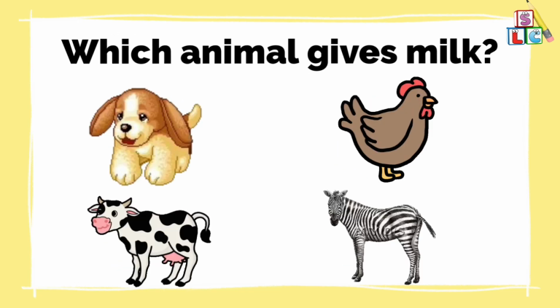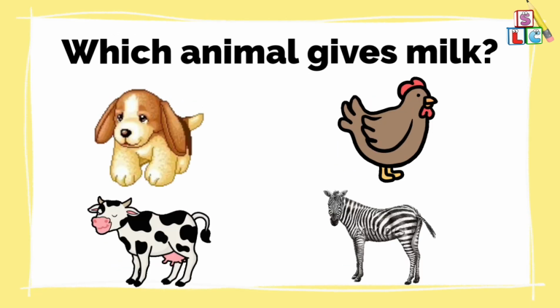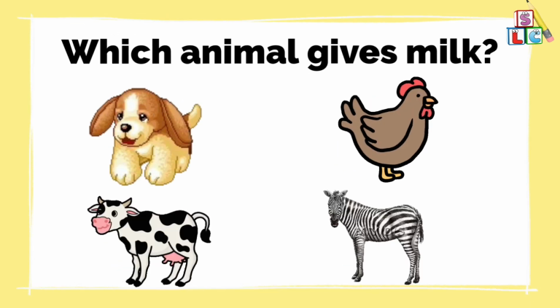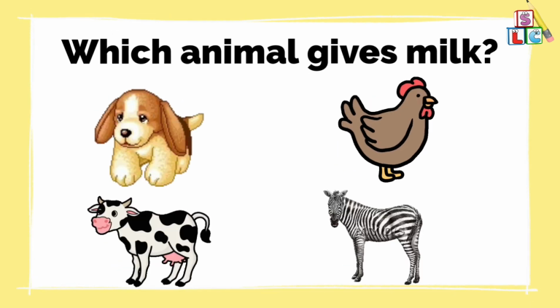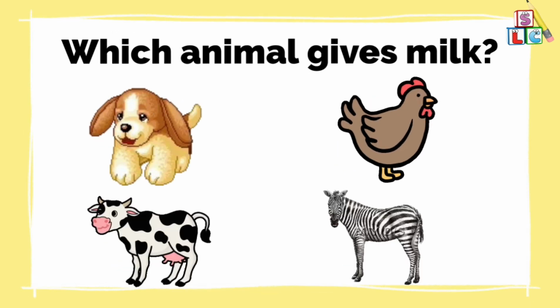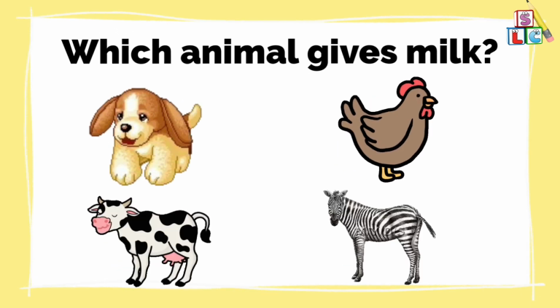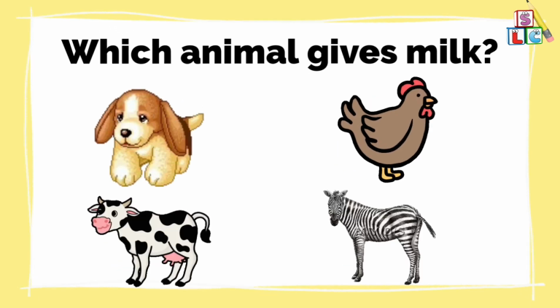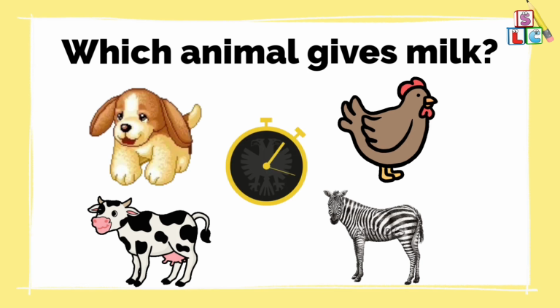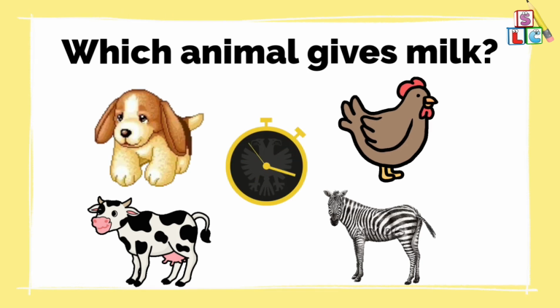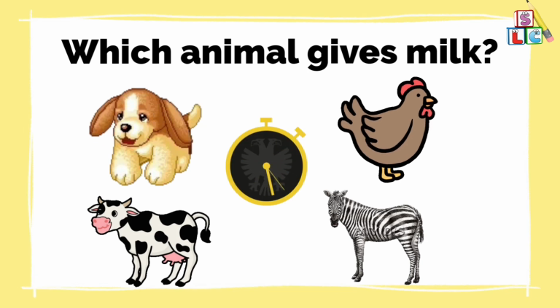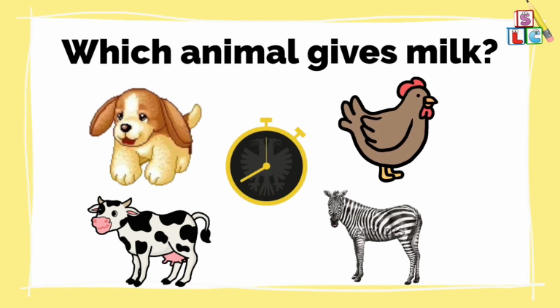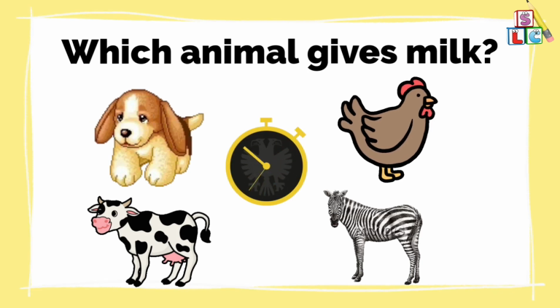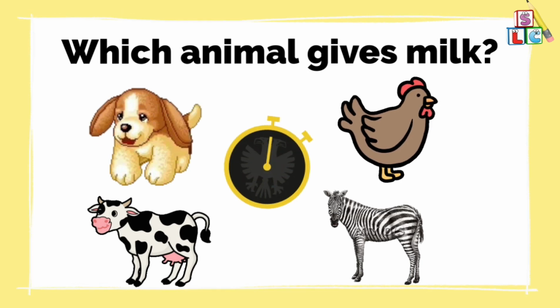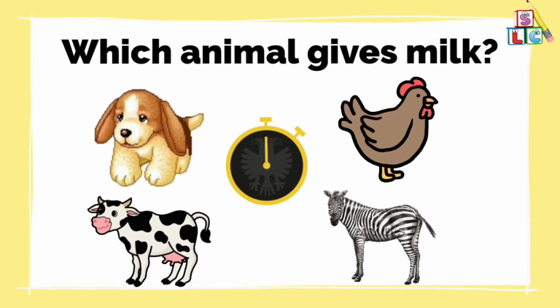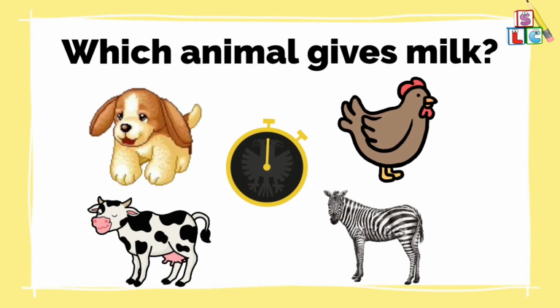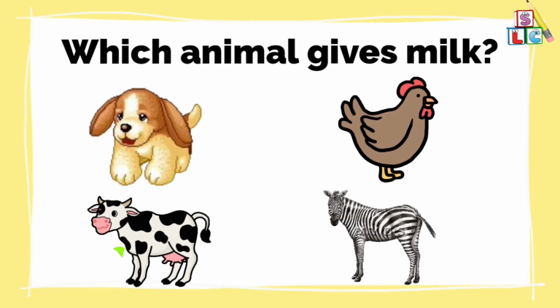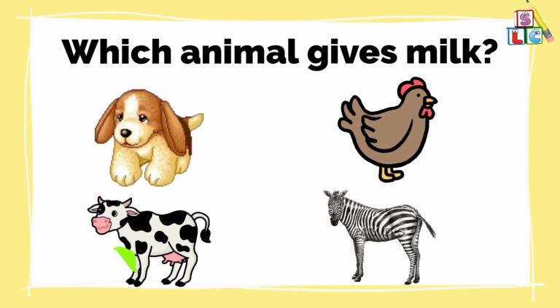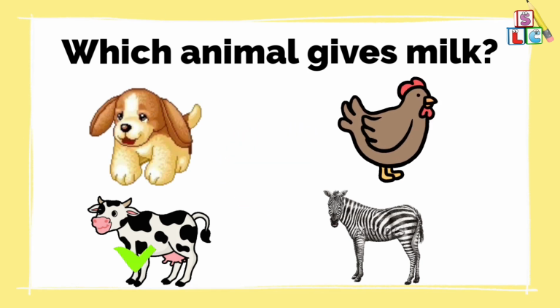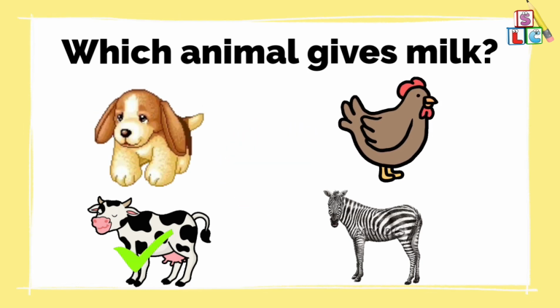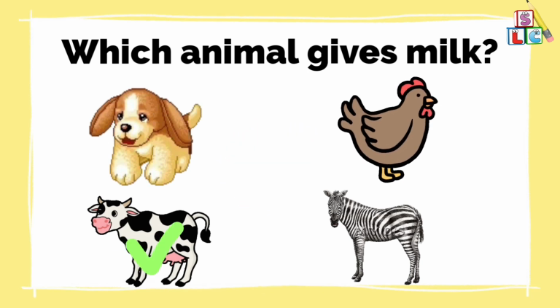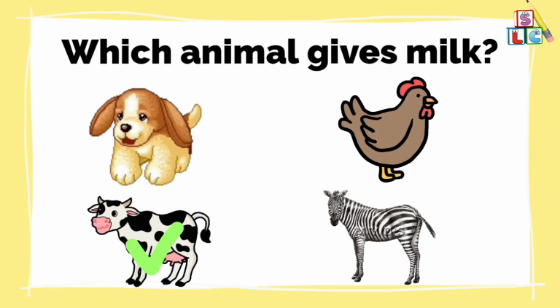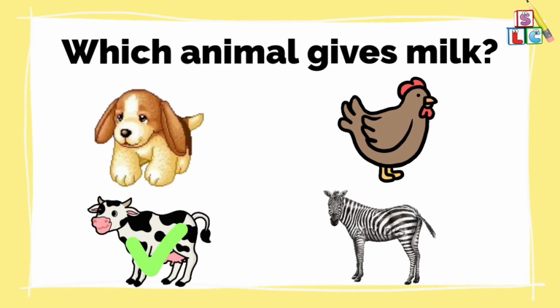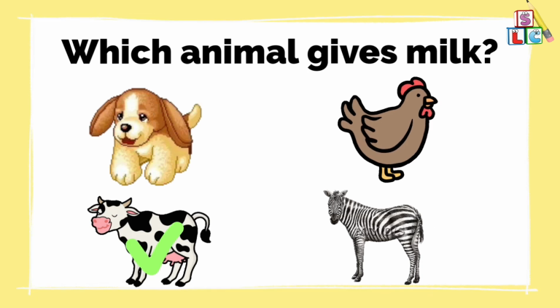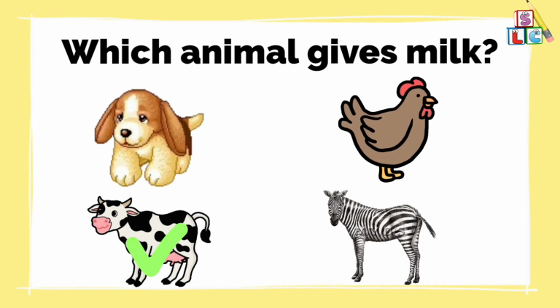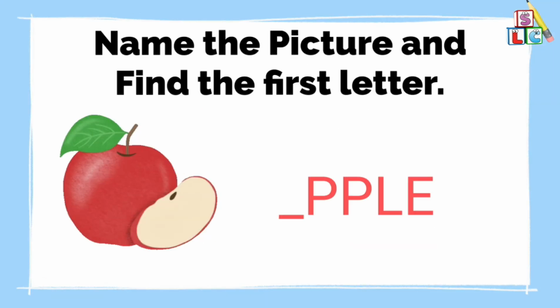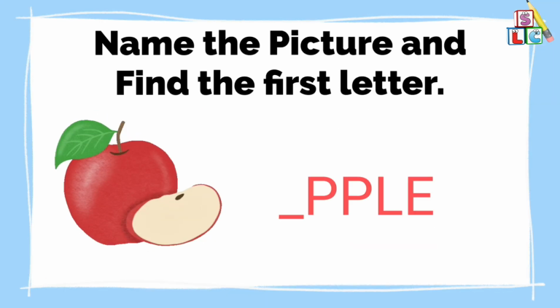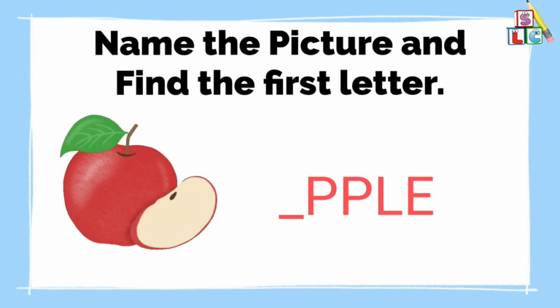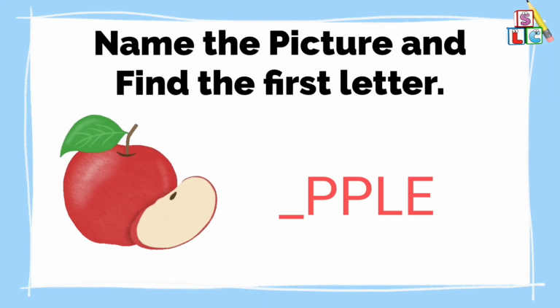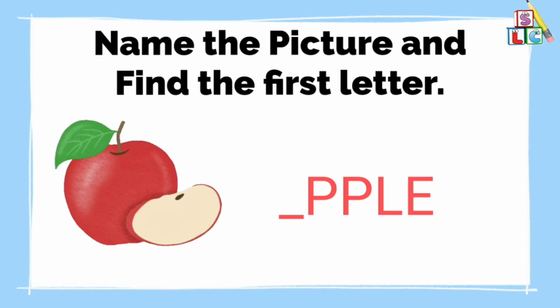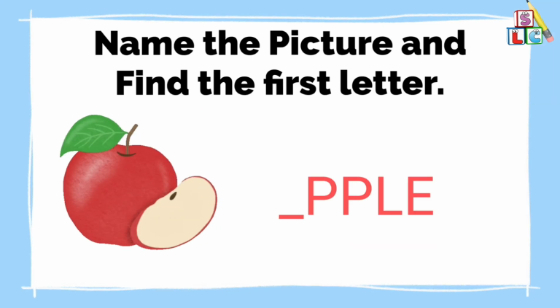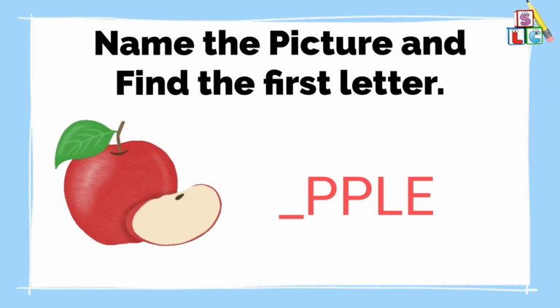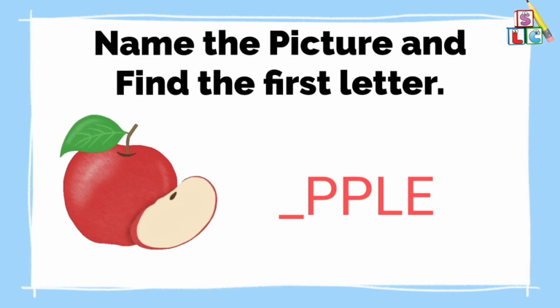Which animal gives milk? Name the picture and find the first letter.